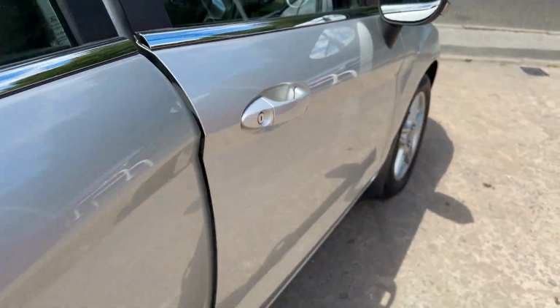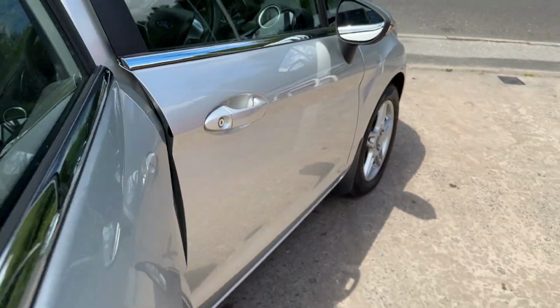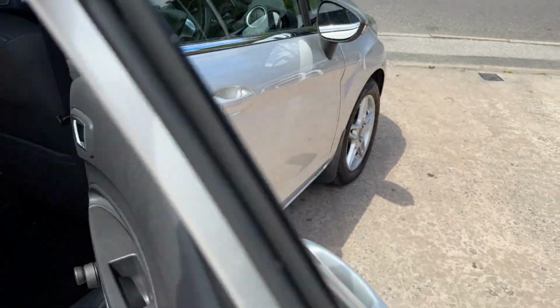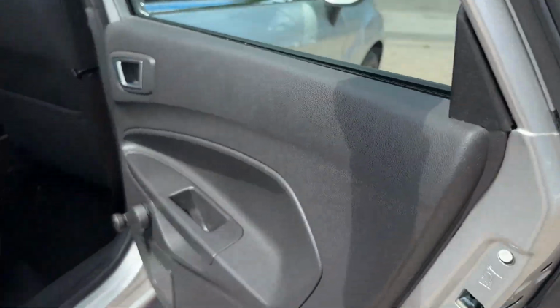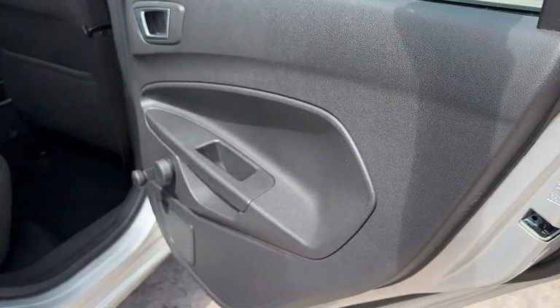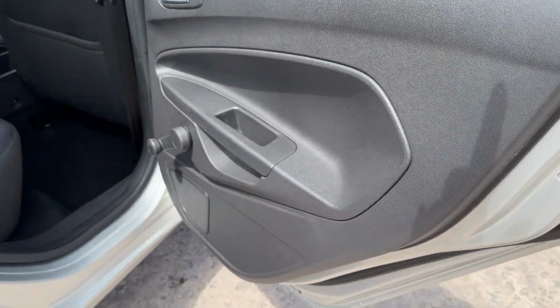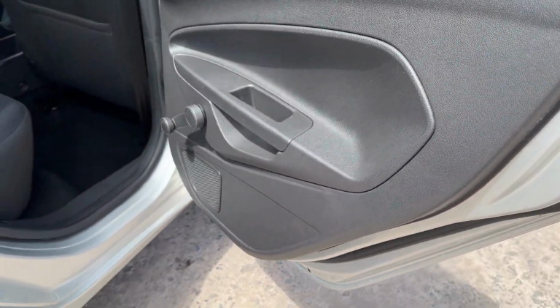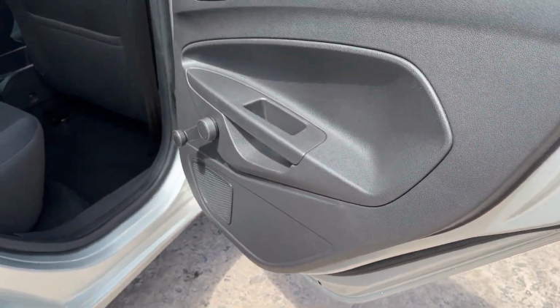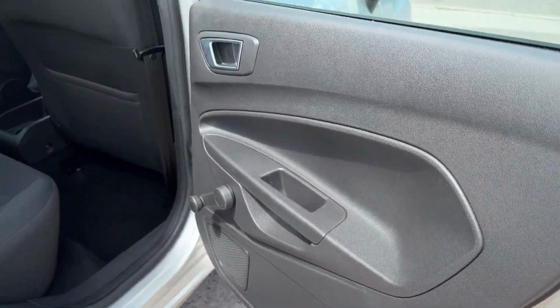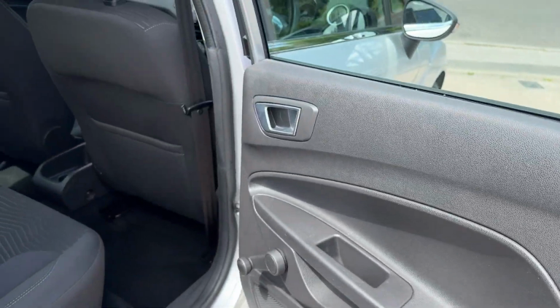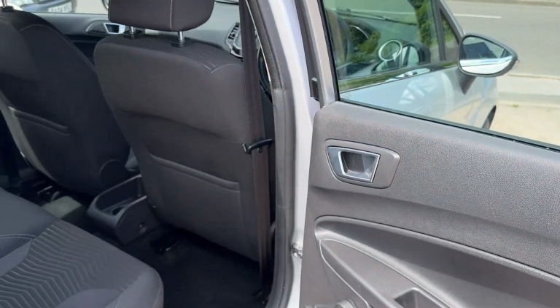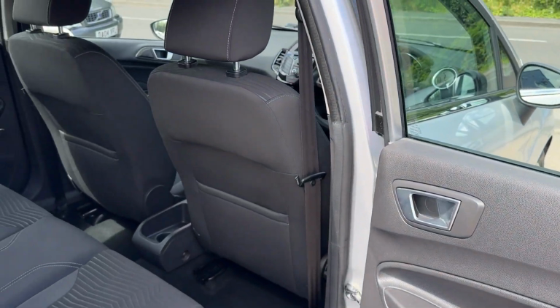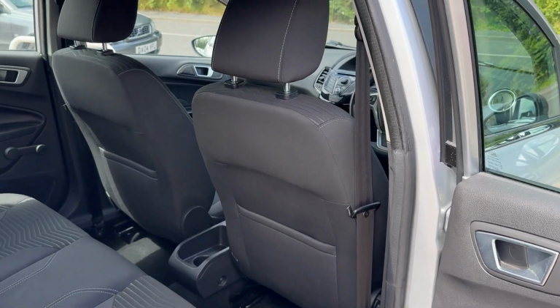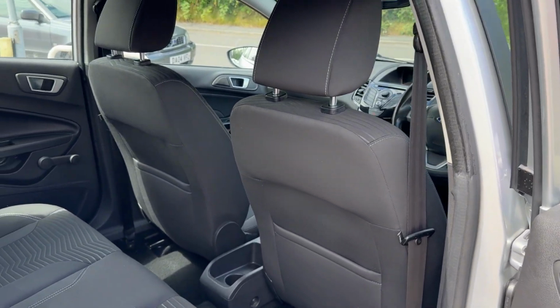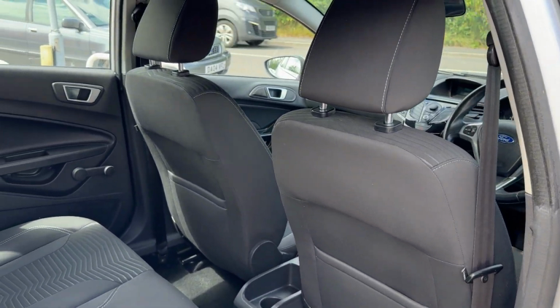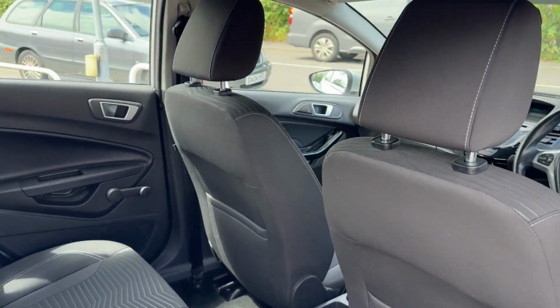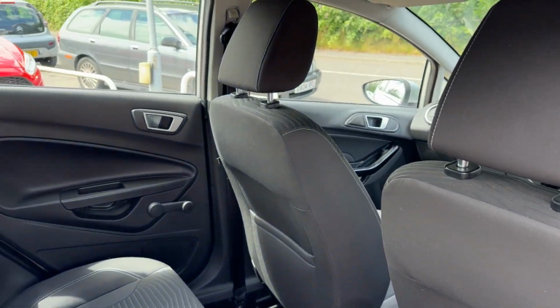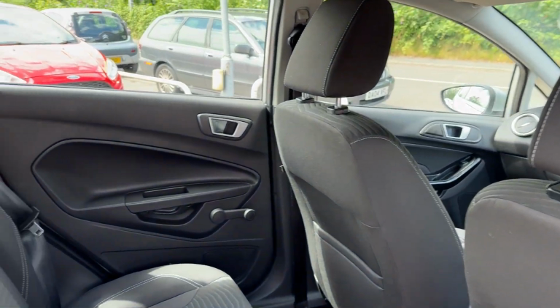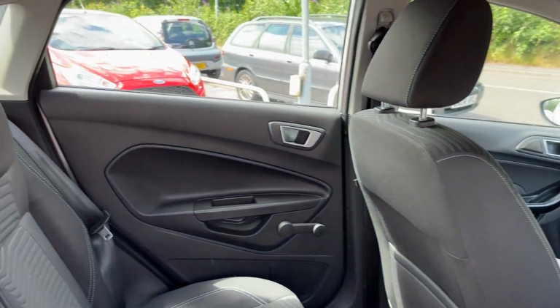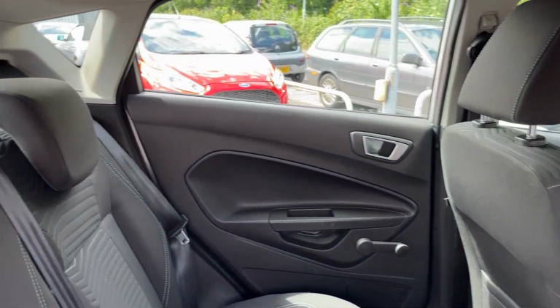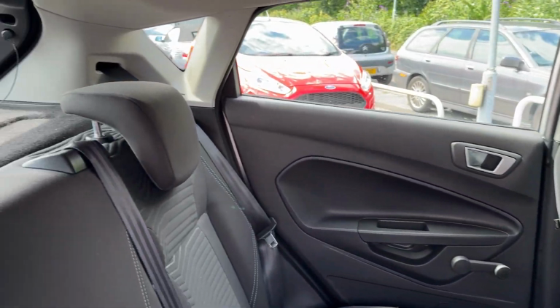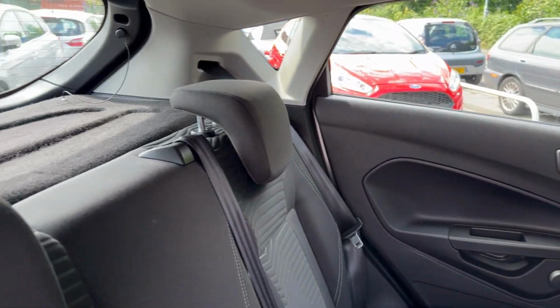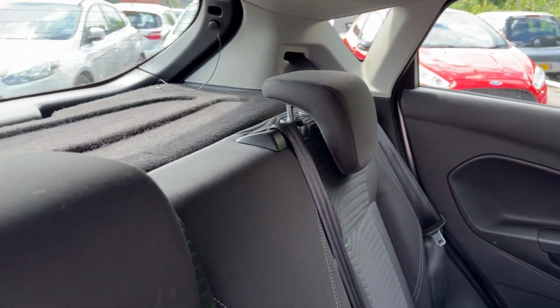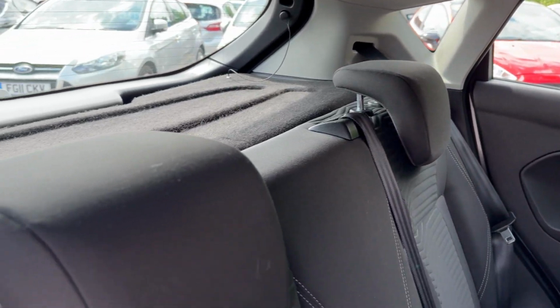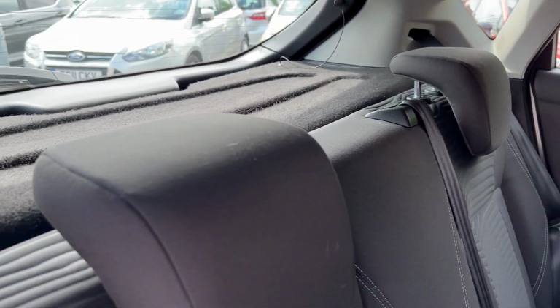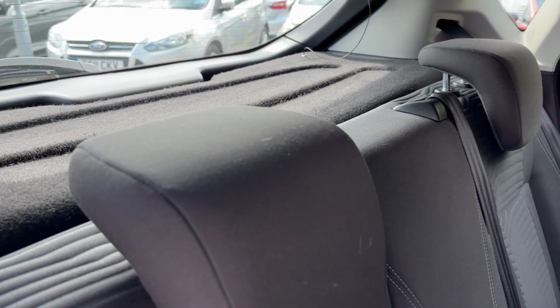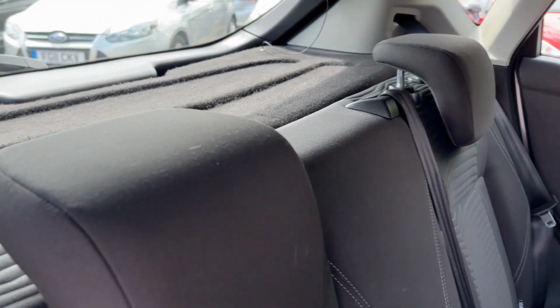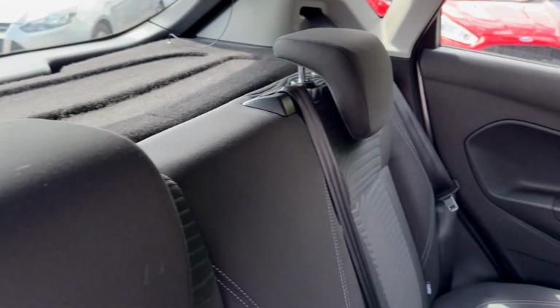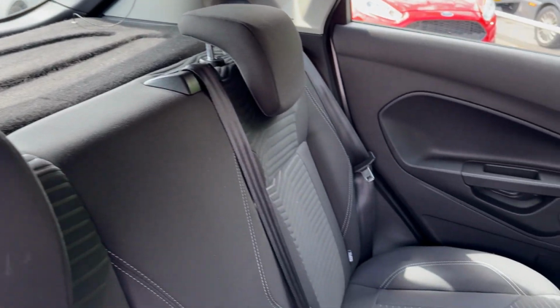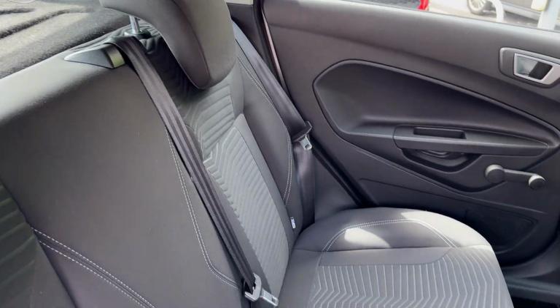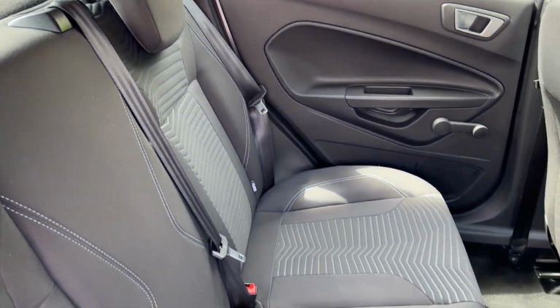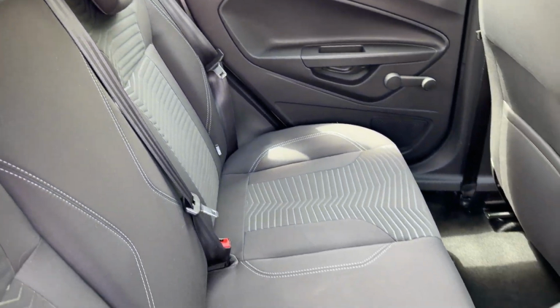And the rear of the car — three seats in the rear.